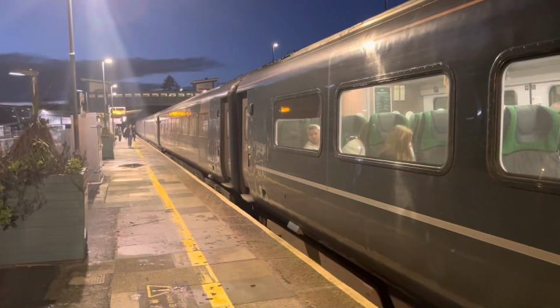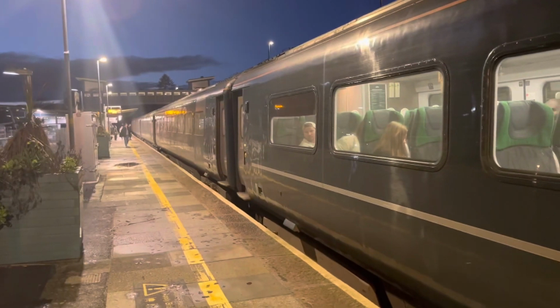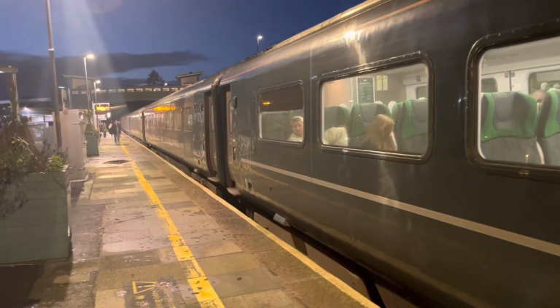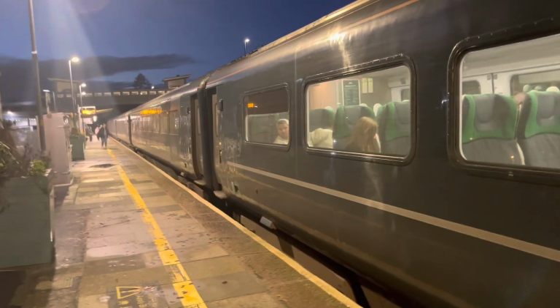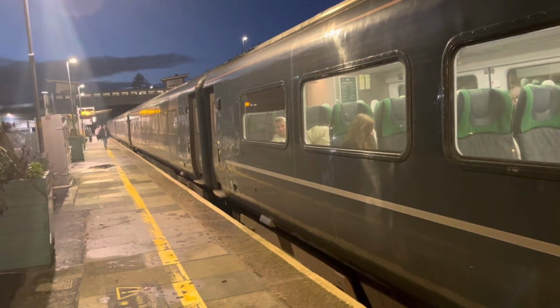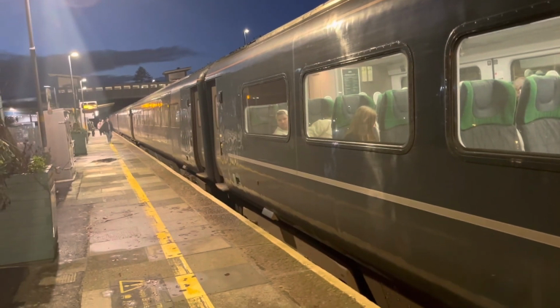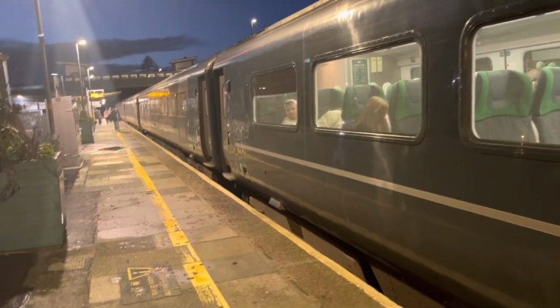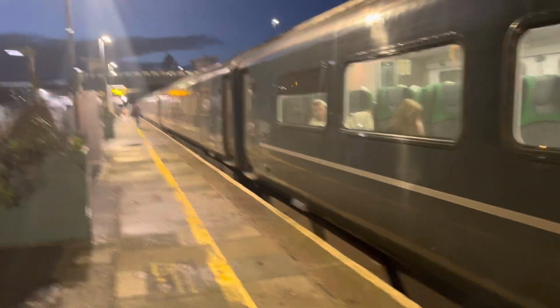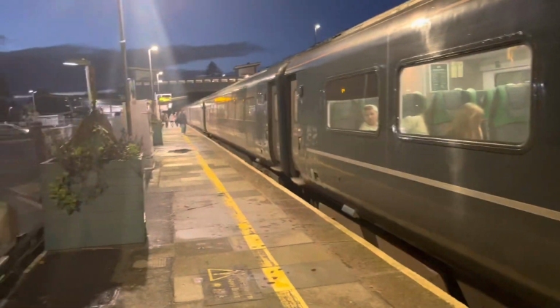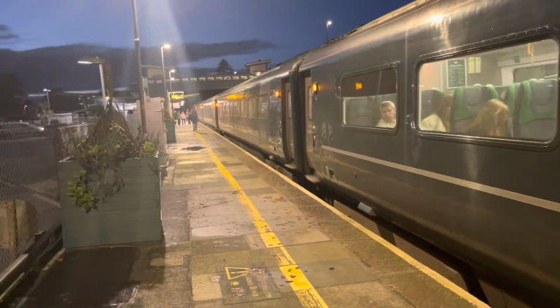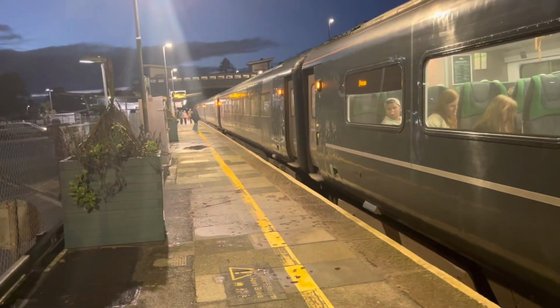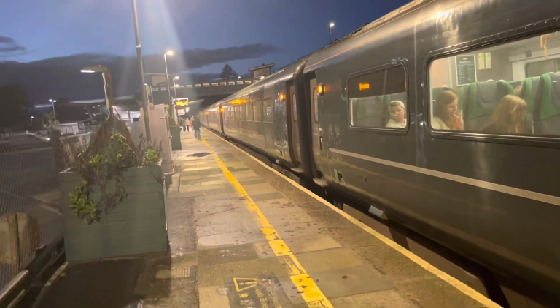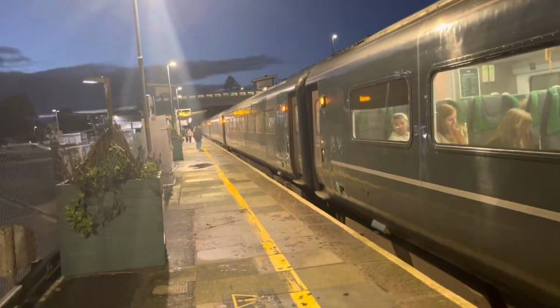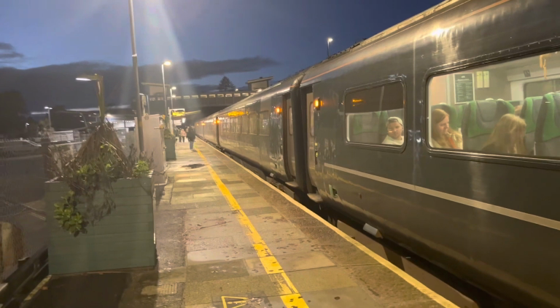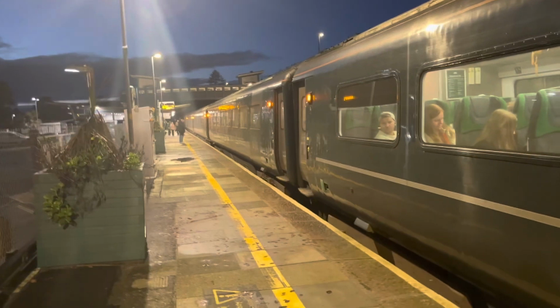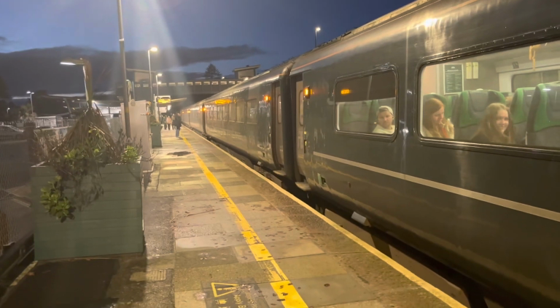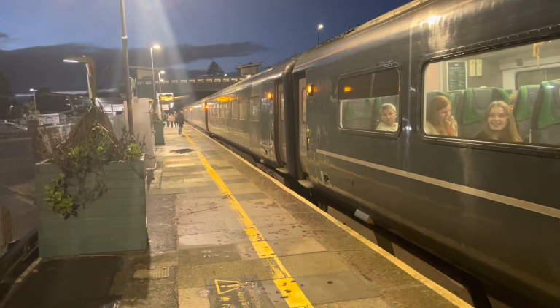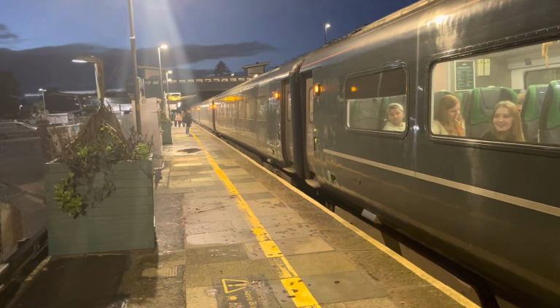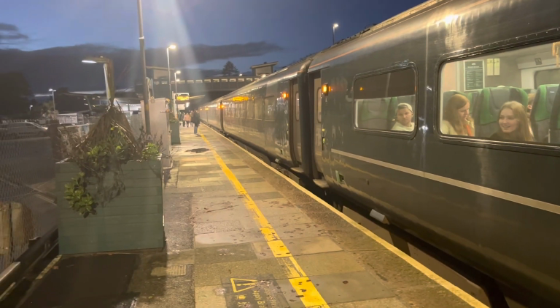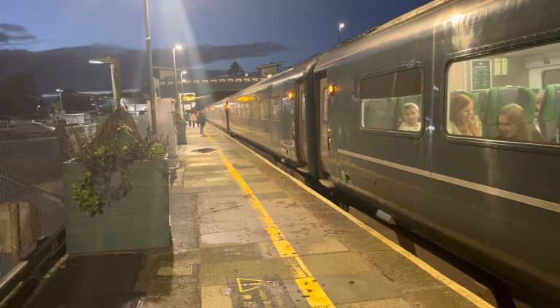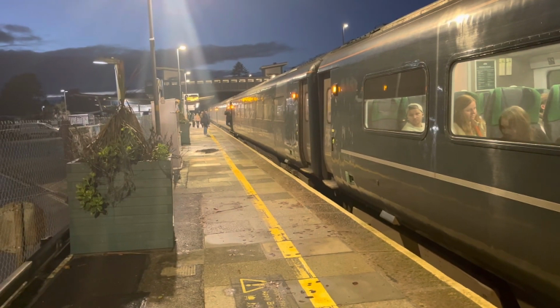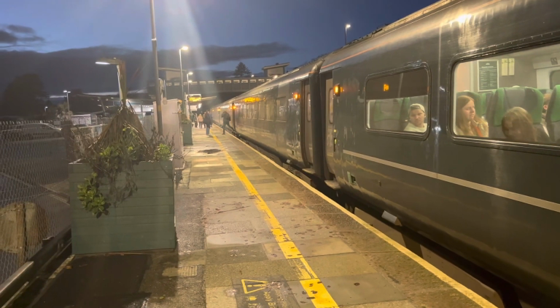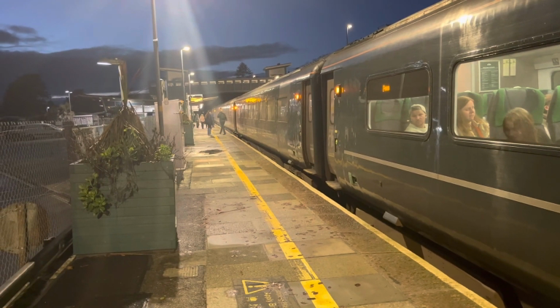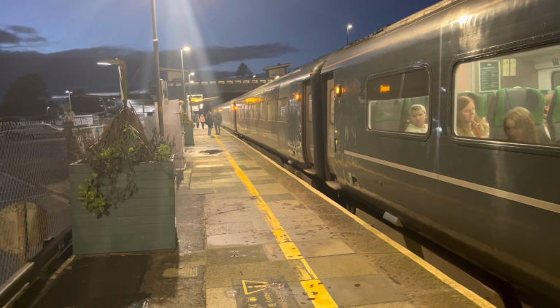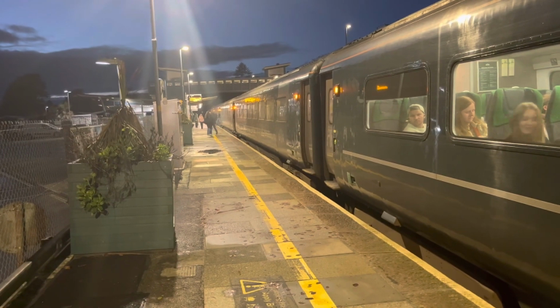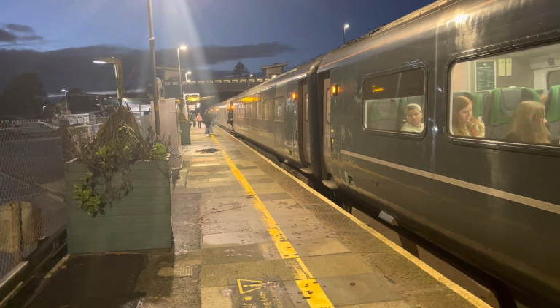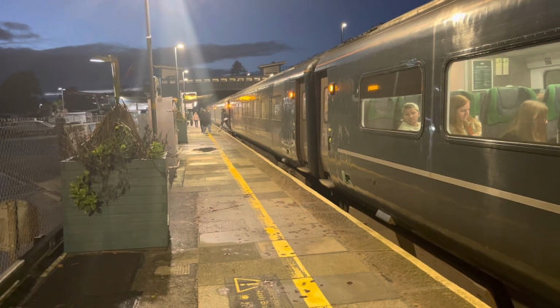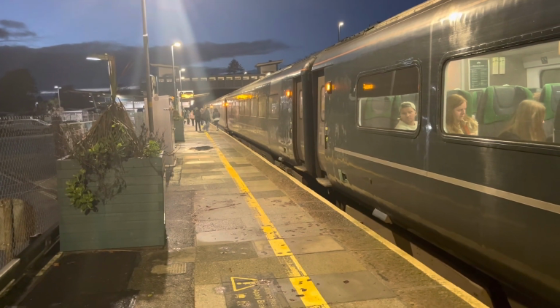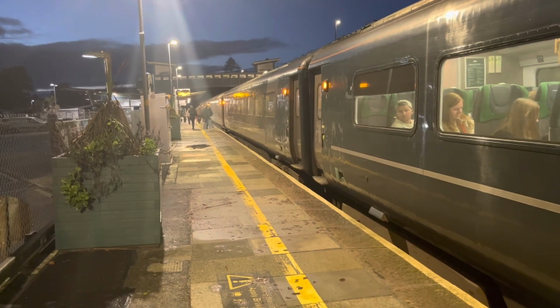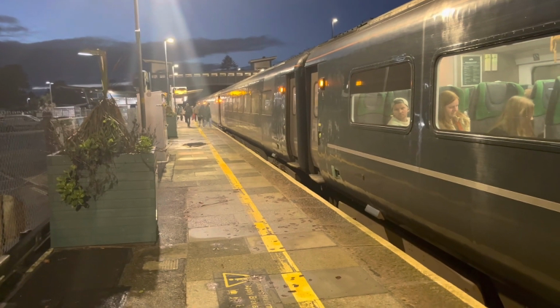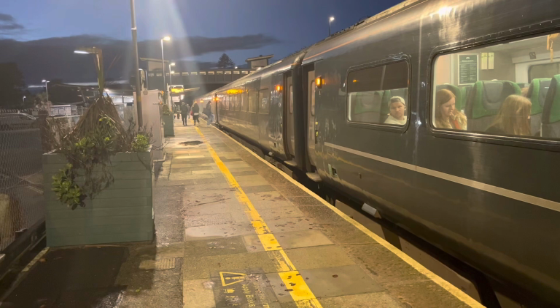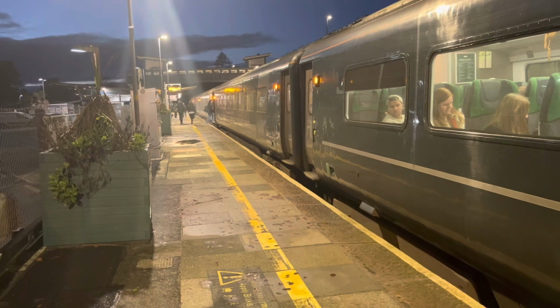Departing behind it is the 1711 Great Western Railway service from Penzance to London Paddington, but unfortunately we're not going to be able to see that depart because of this HST here.